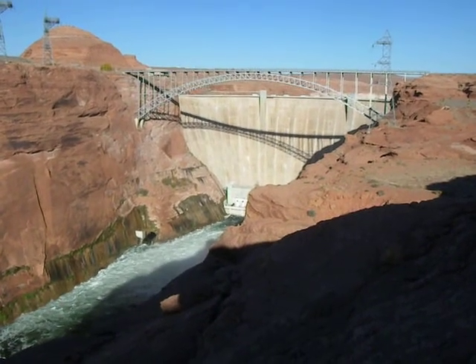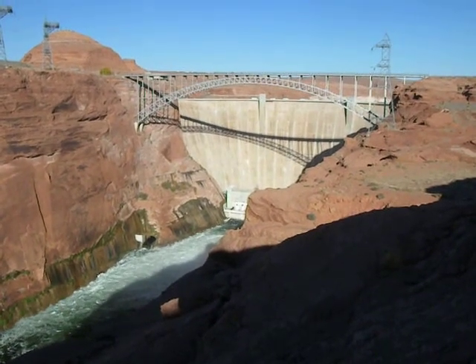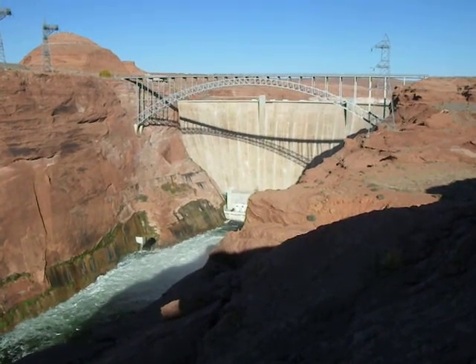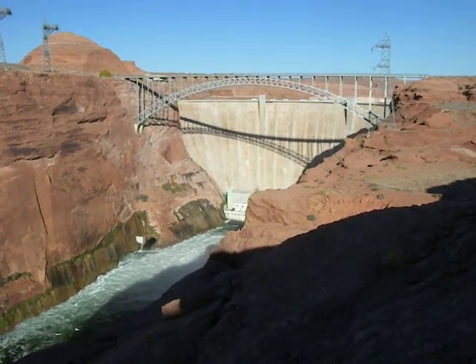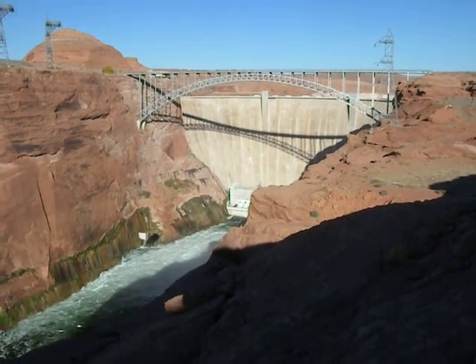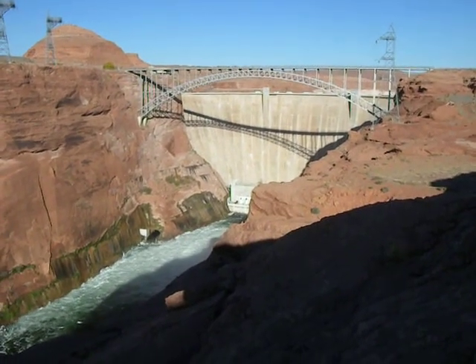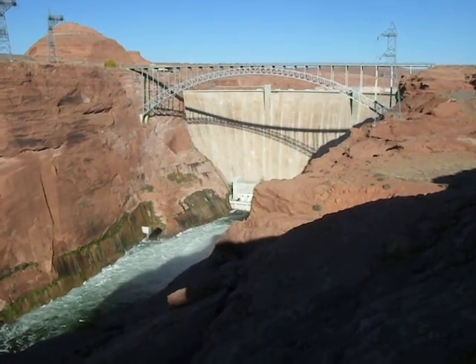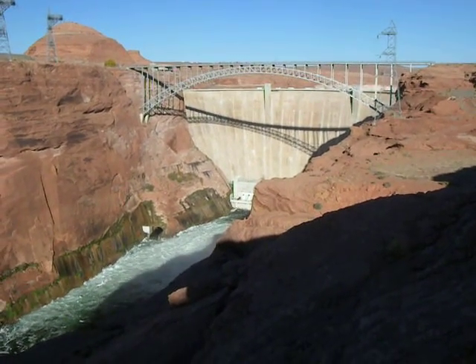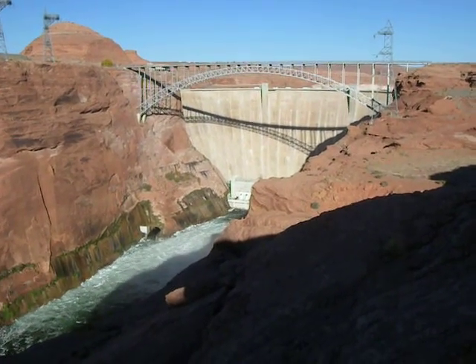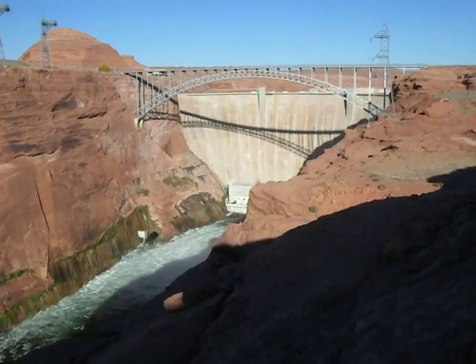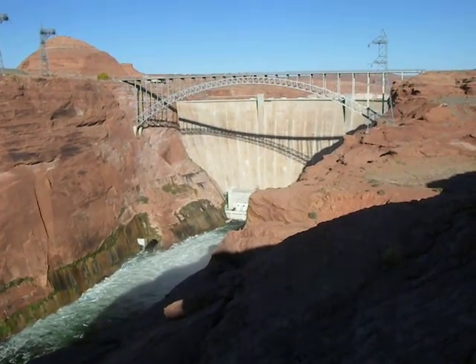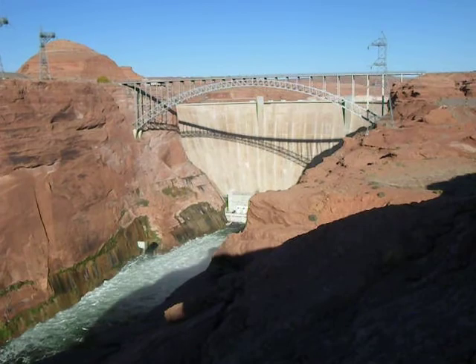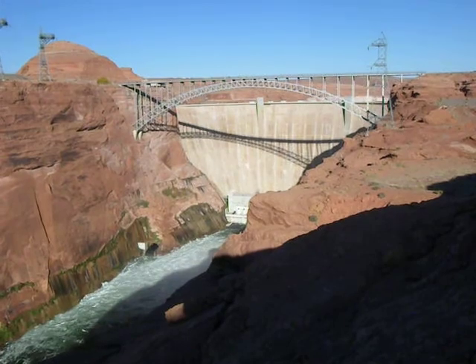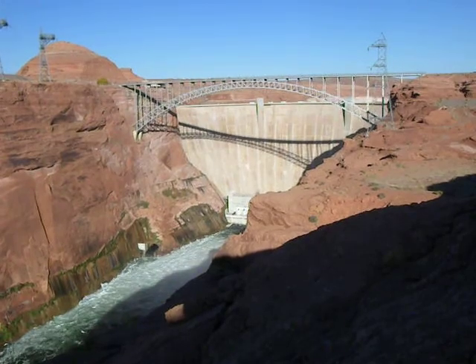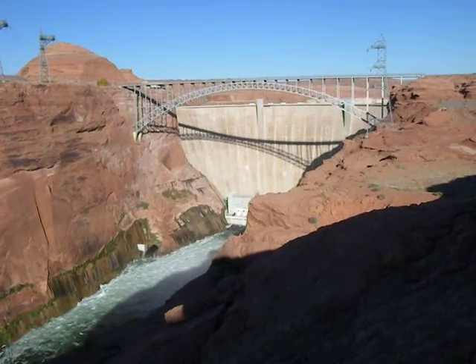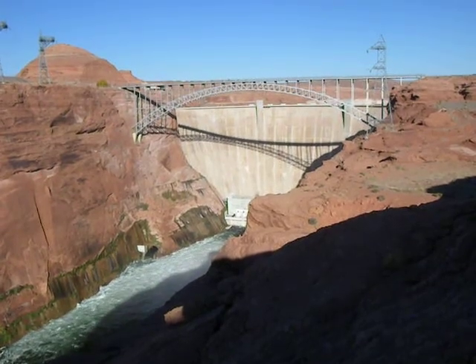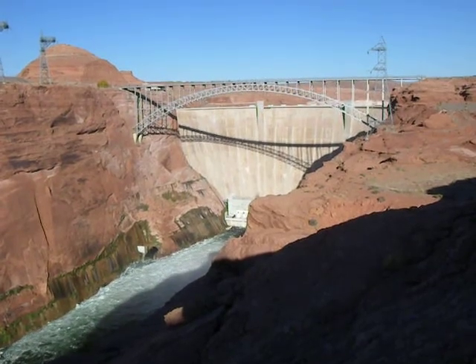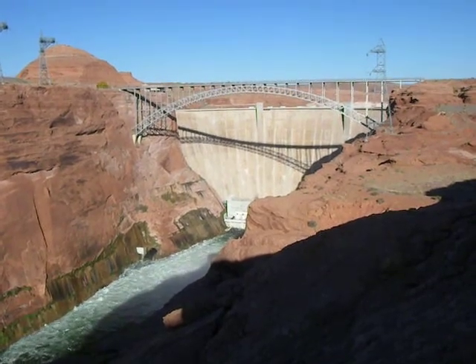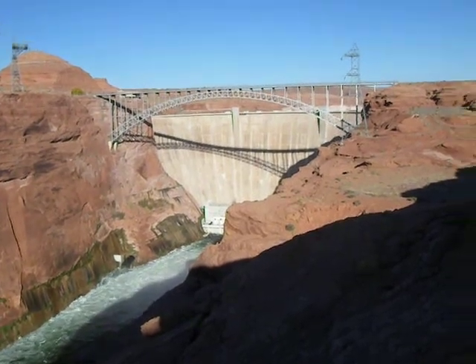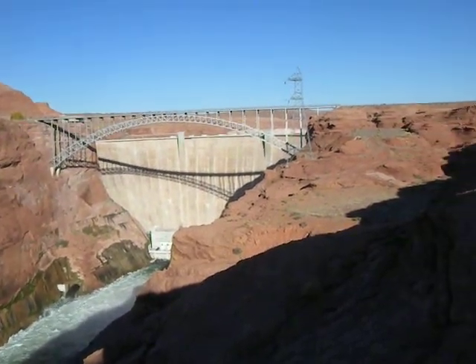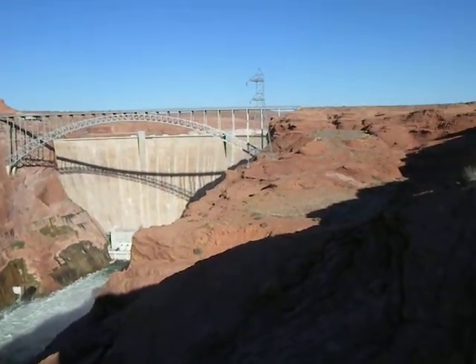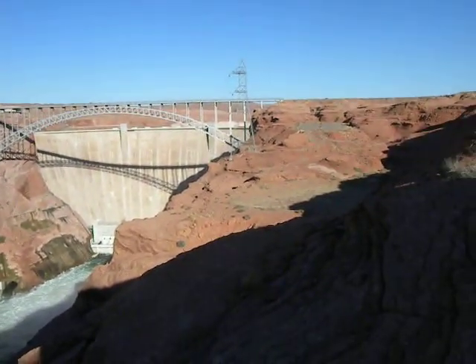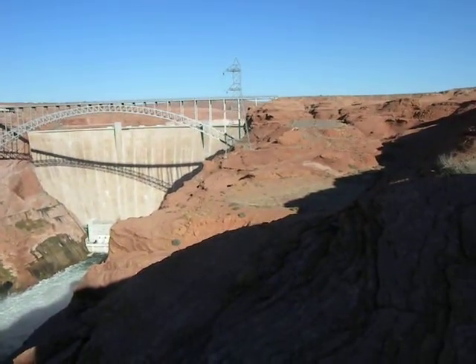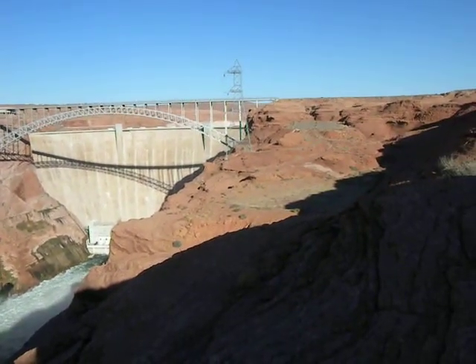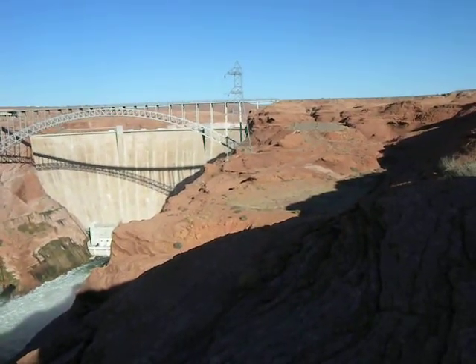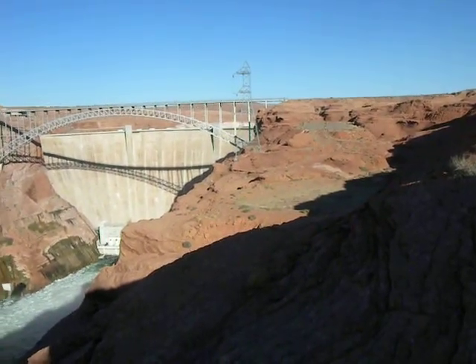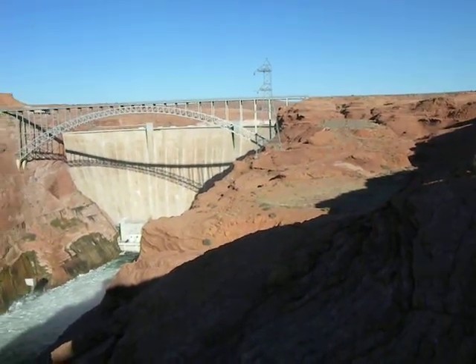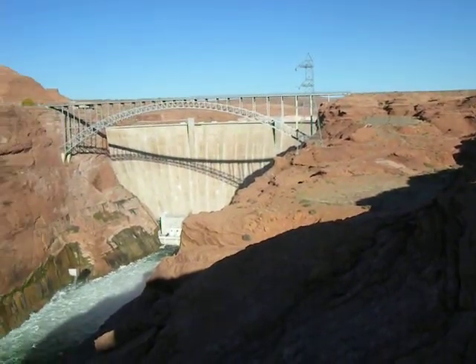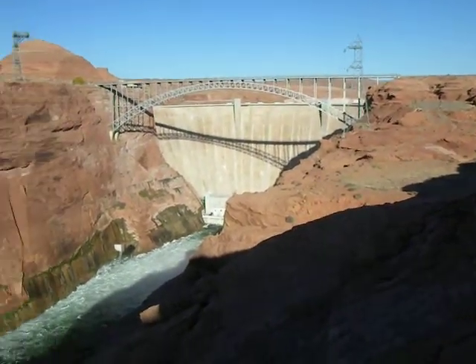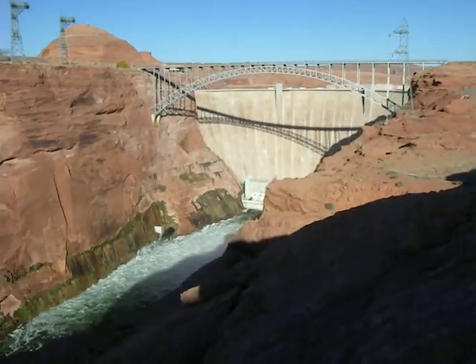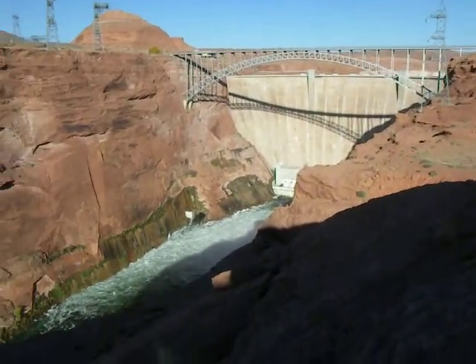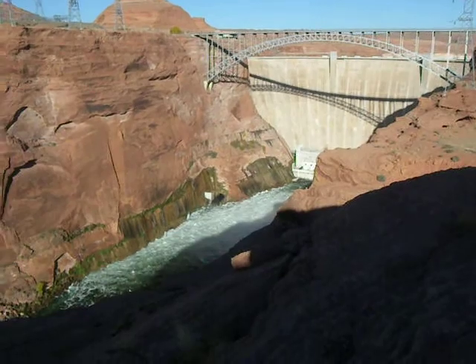I kind of scrambled all over the rocks here to try to get a shot of the dam from somewhere near the old Vista Point, or at least from the same angle.